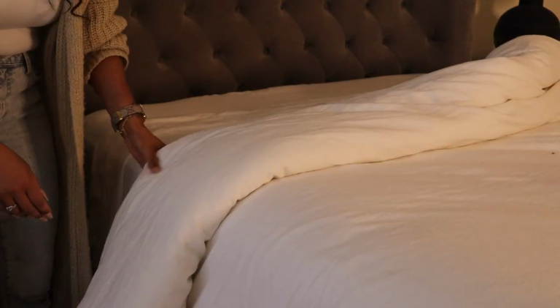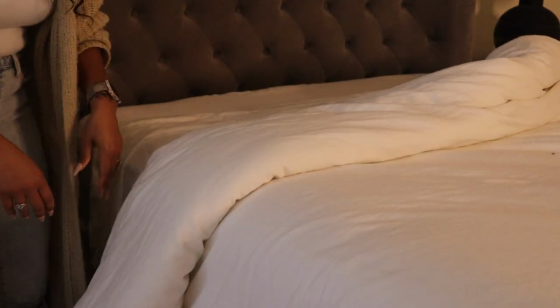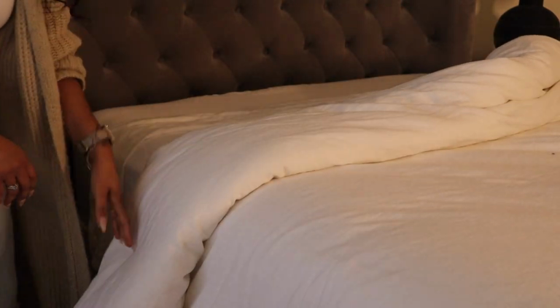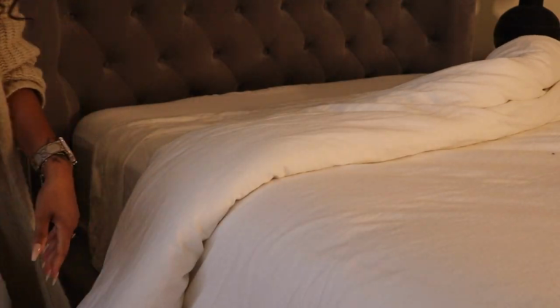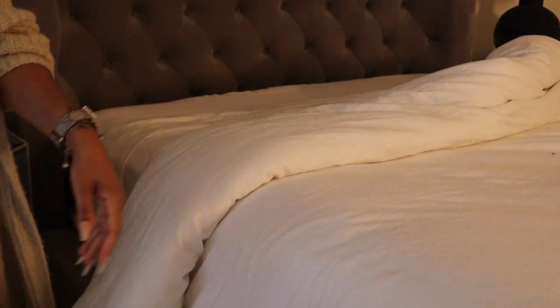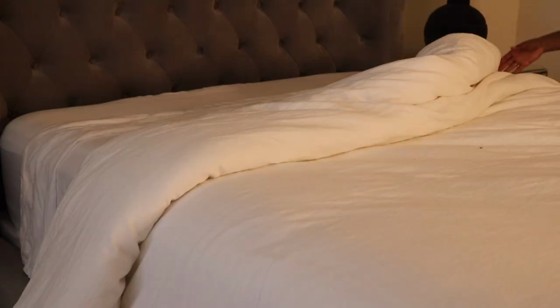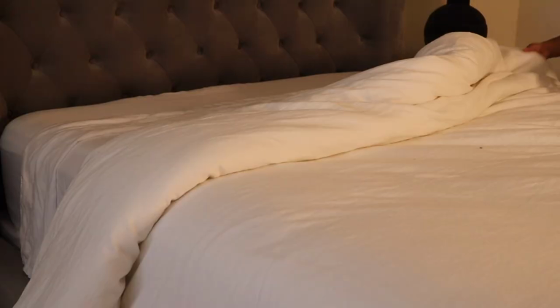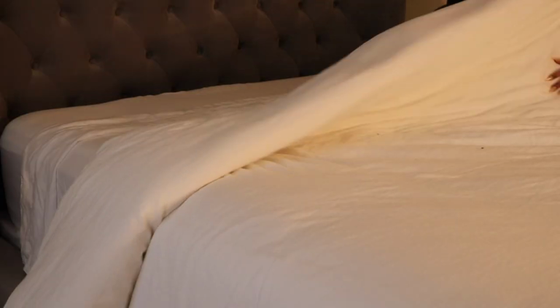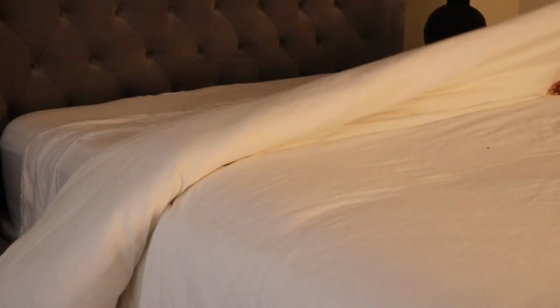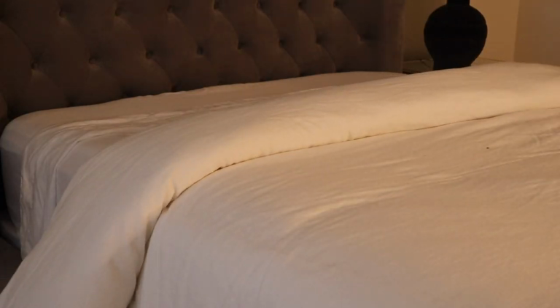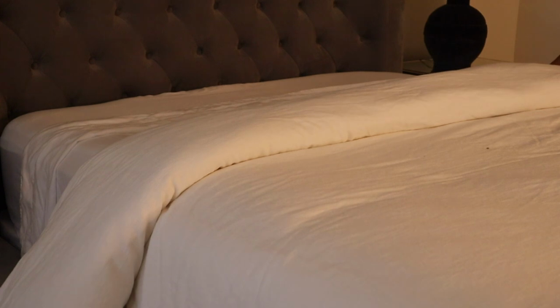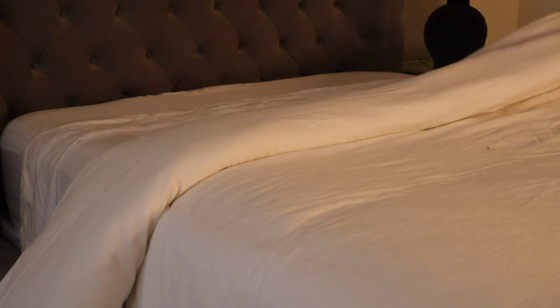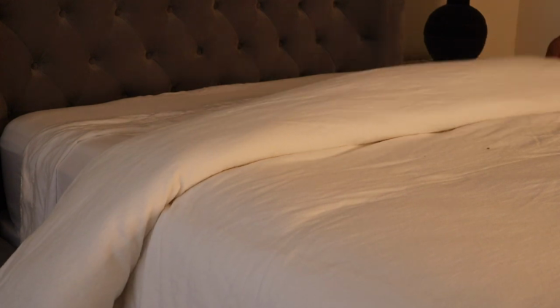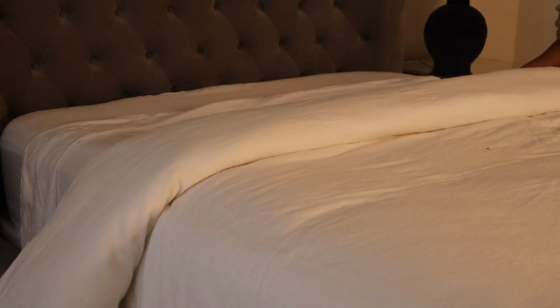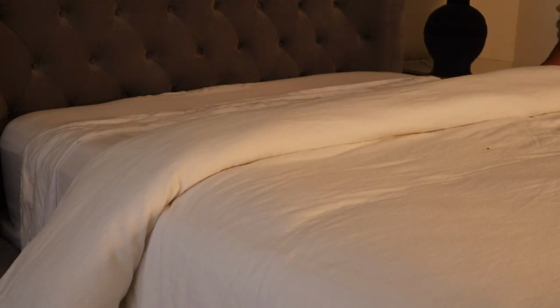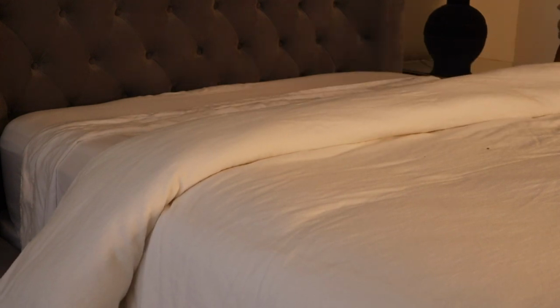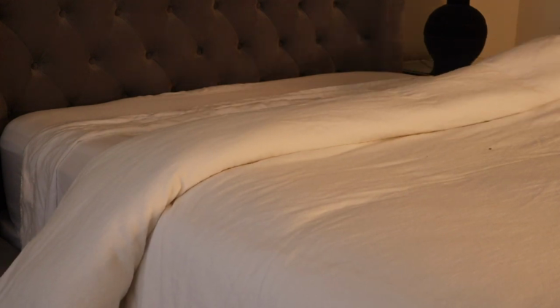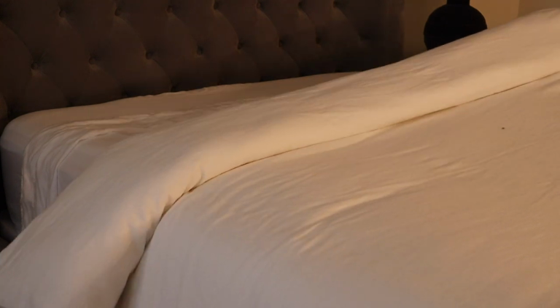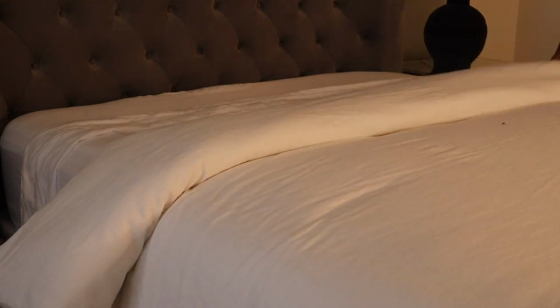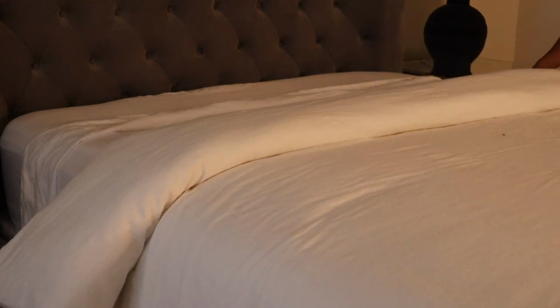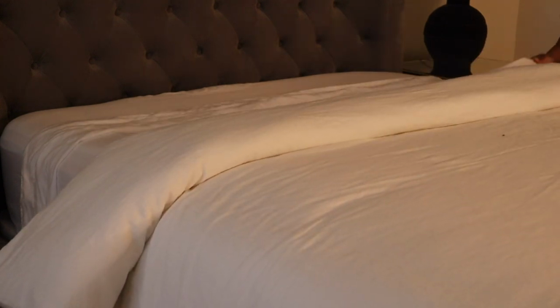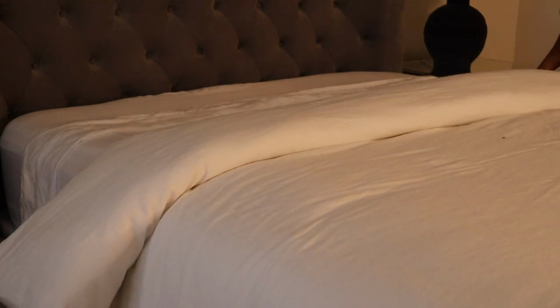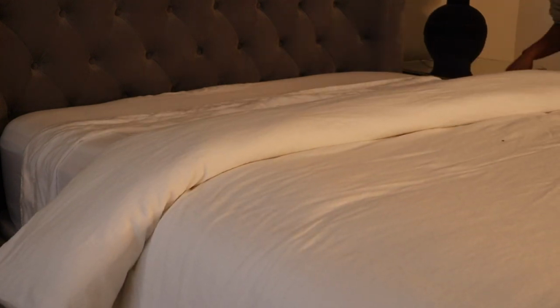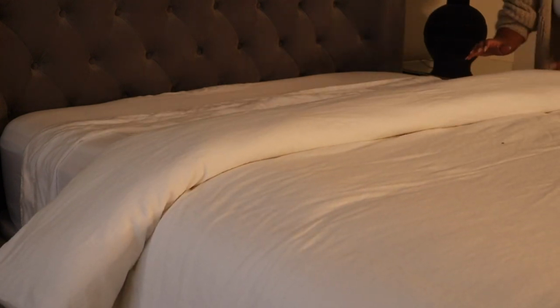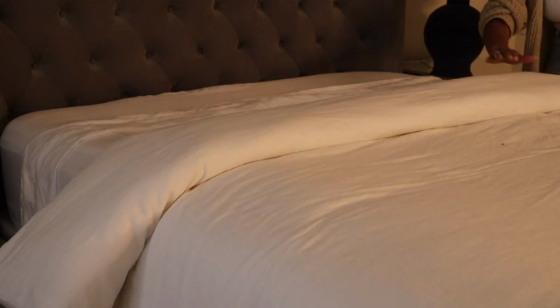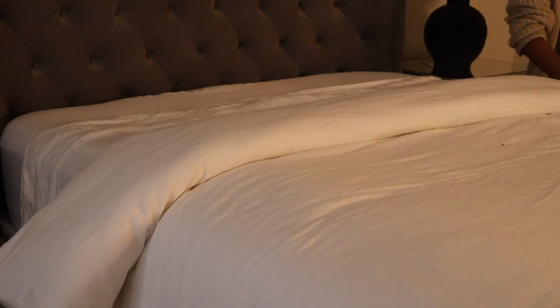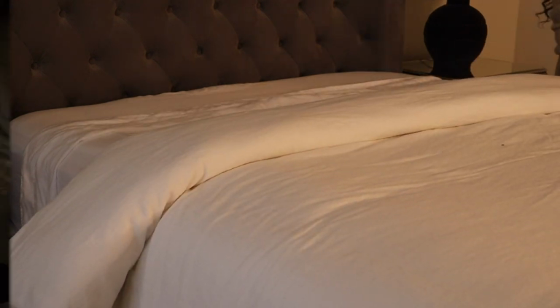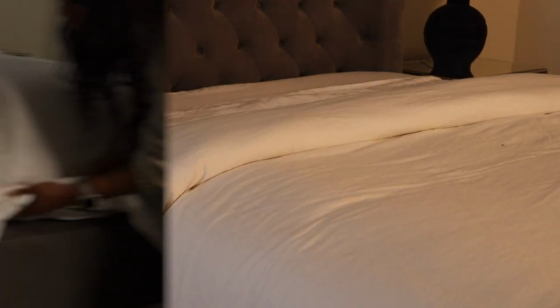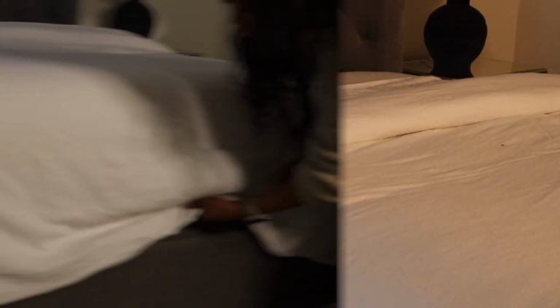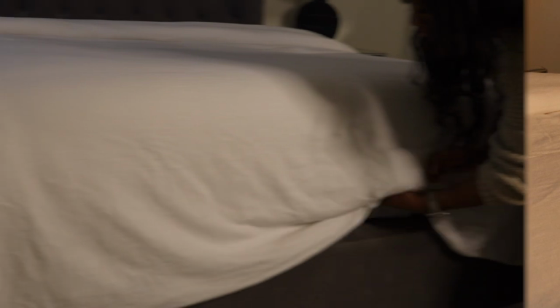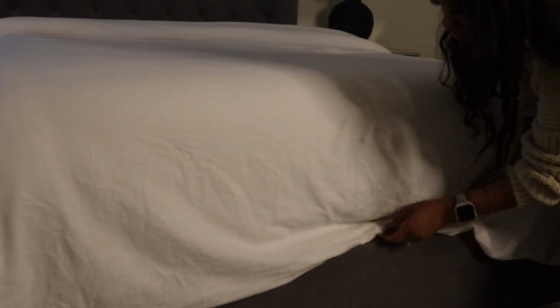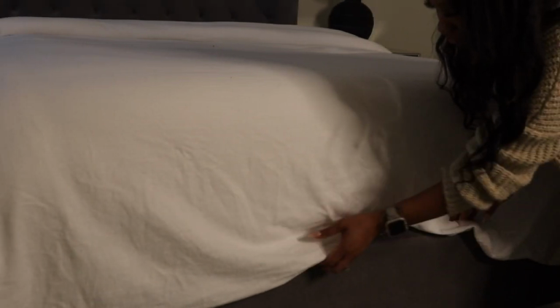Once I place my duvet on the bed, I'll just fold it down to my liking. I prefer a tuck look, so I'll just be tucking the duvet in at the foot of the bed.